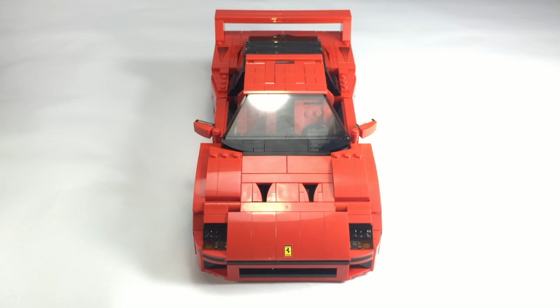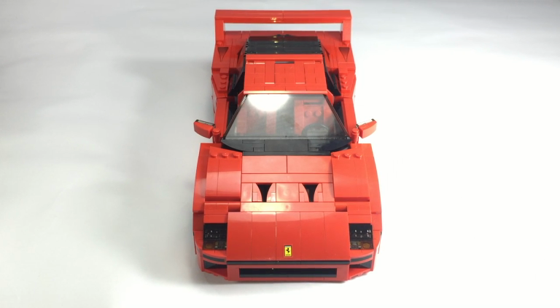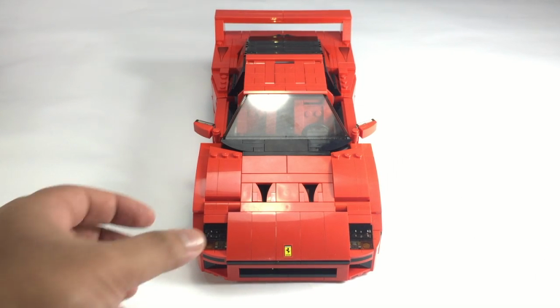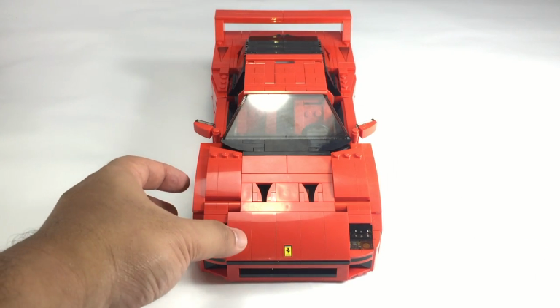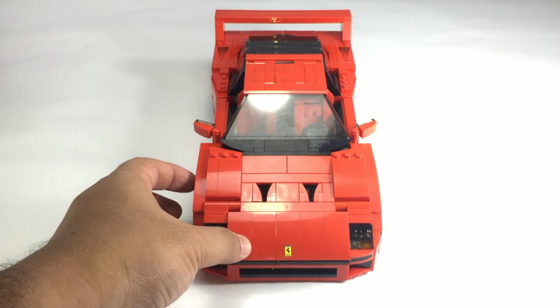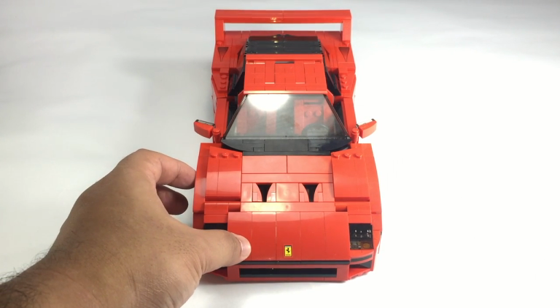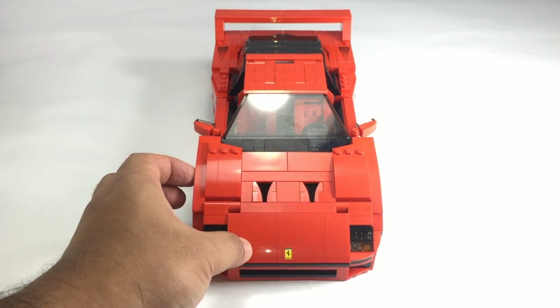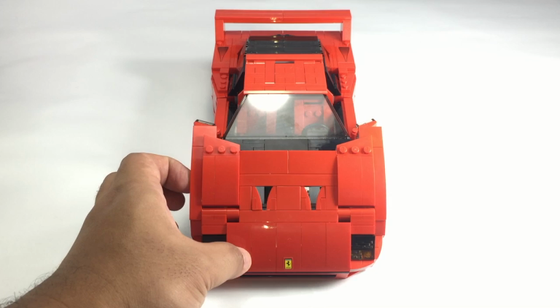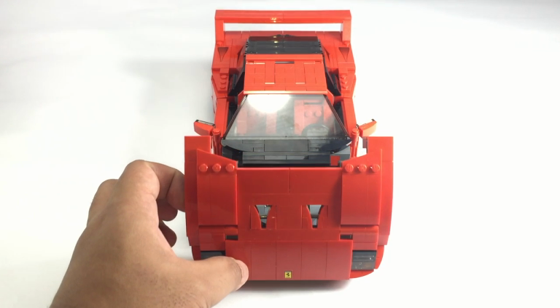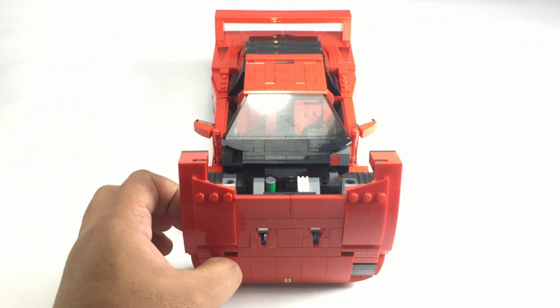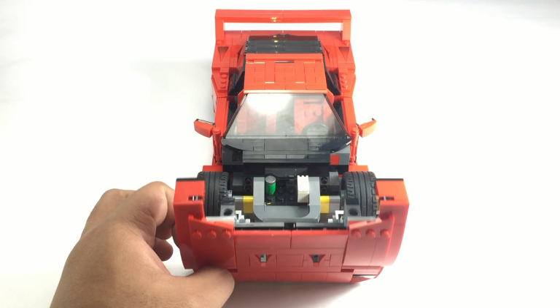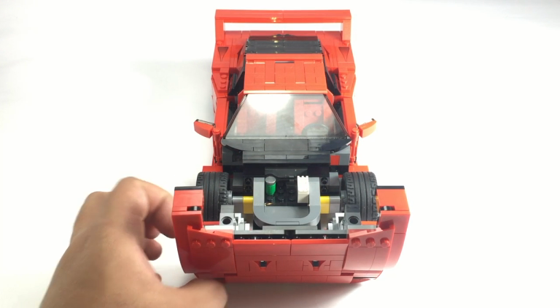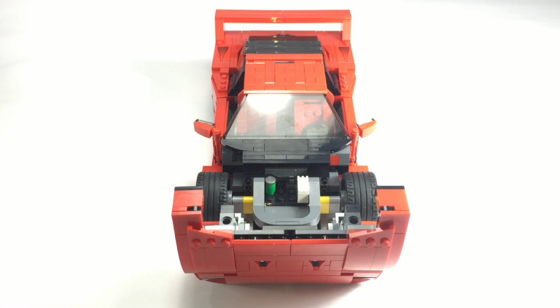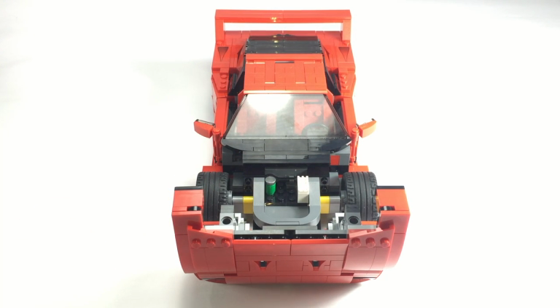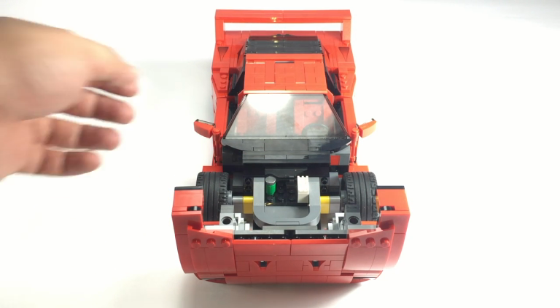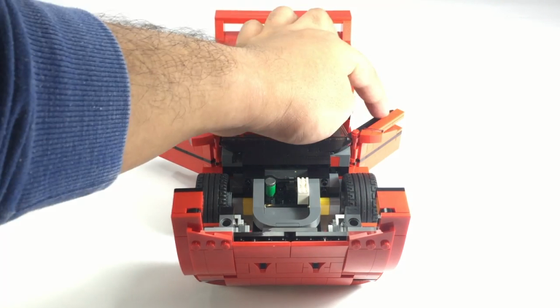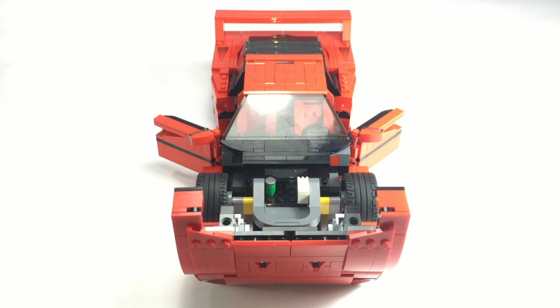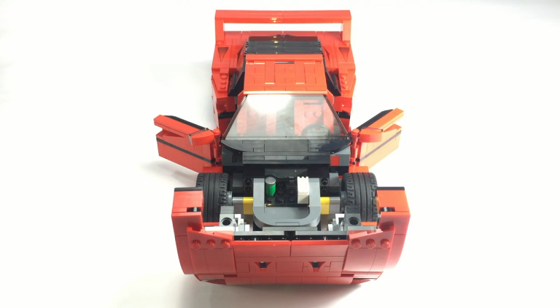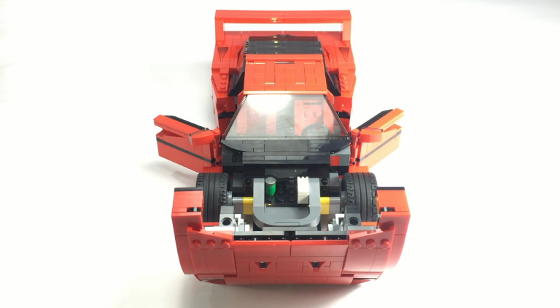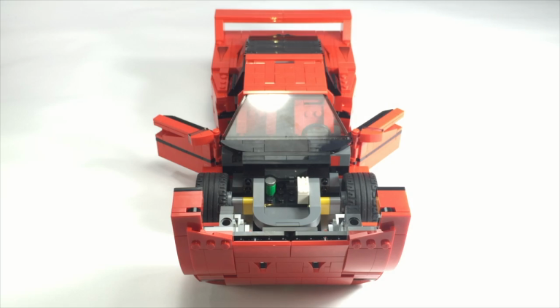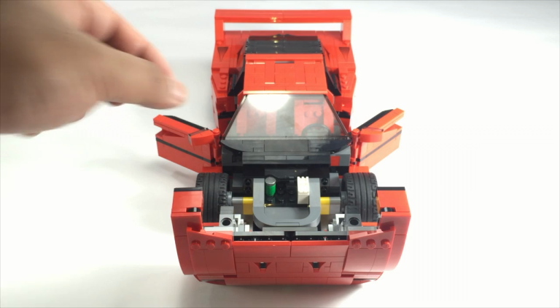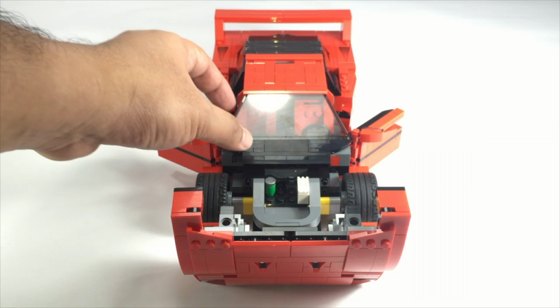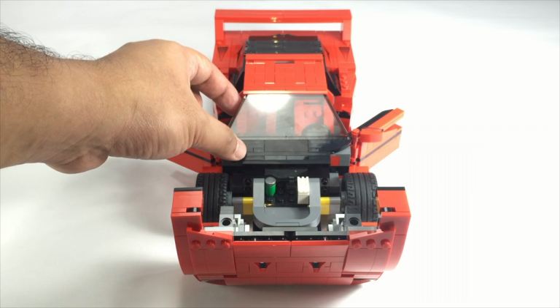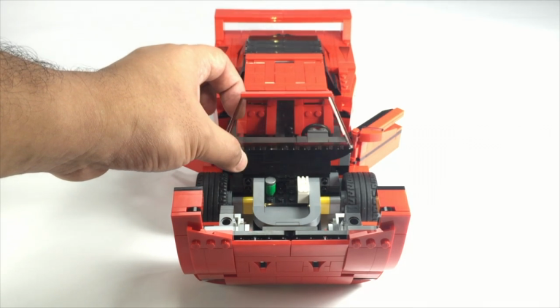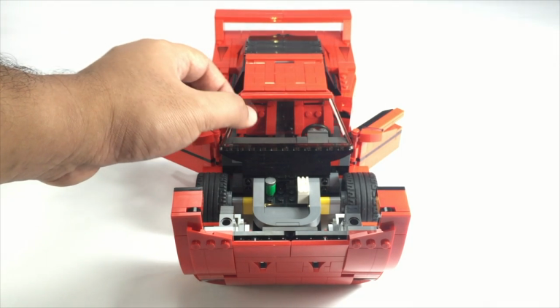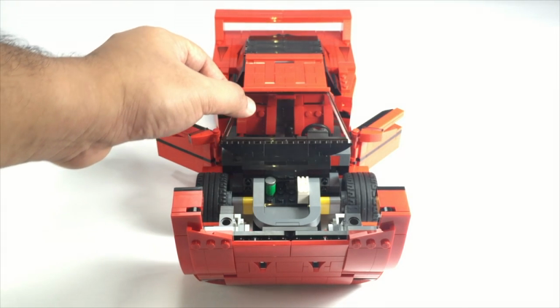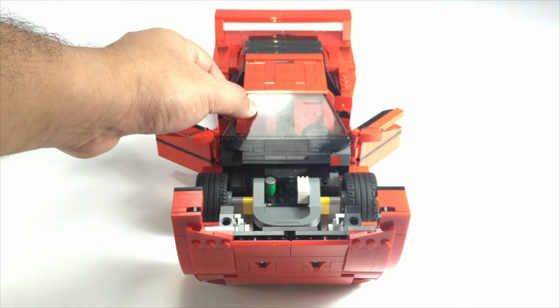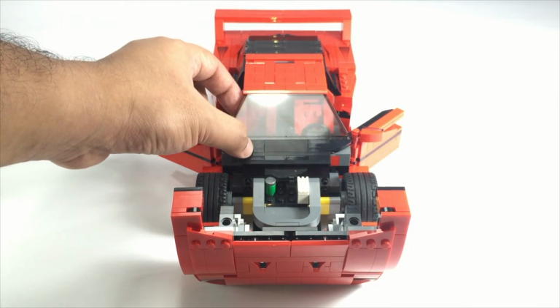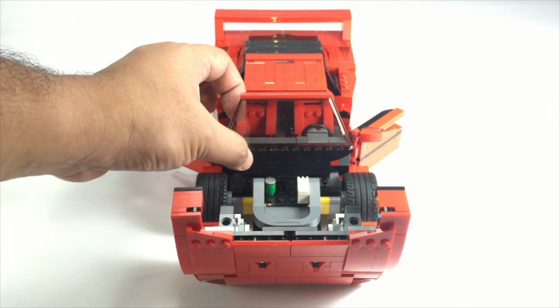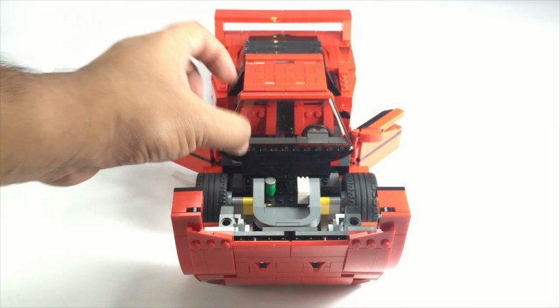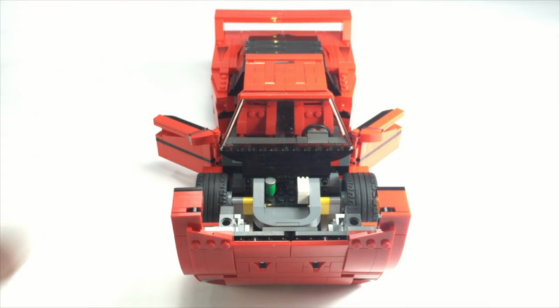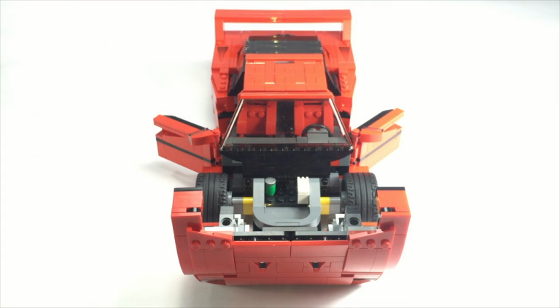This thing even opens up like the real thing. I believe the windshield itself was purposely moulded for this set. For those of you wondering how that windshield rig was achieved — well, it's on a hinge. As they said, expertly done.